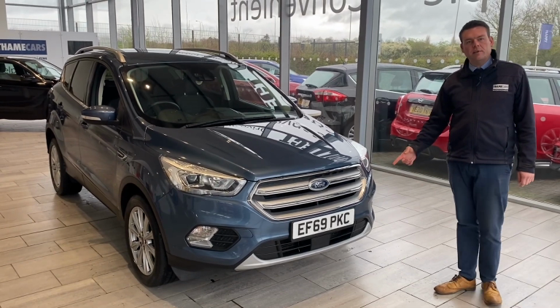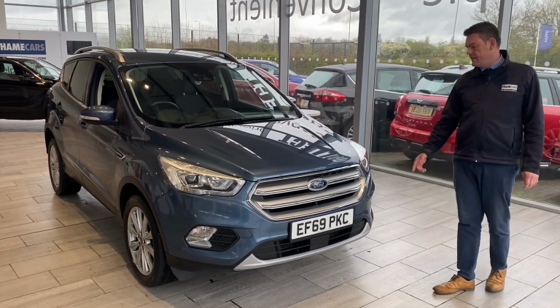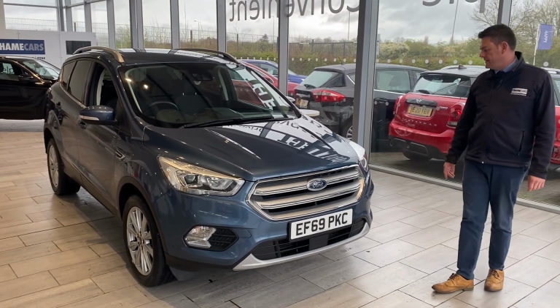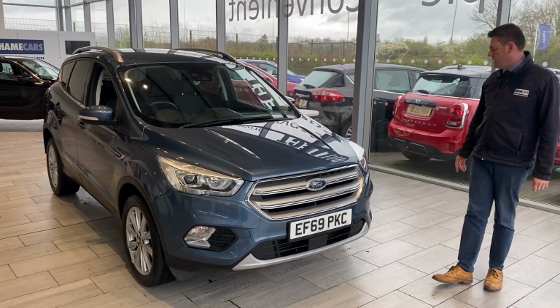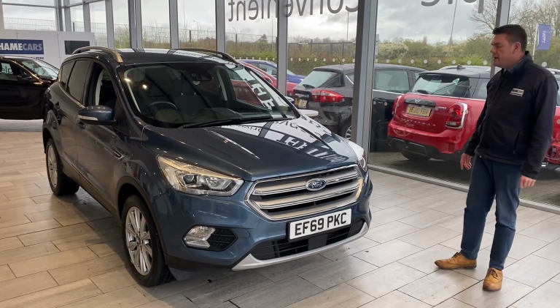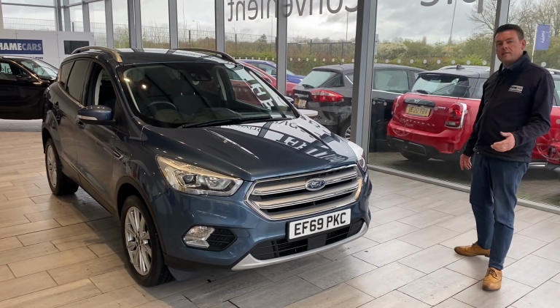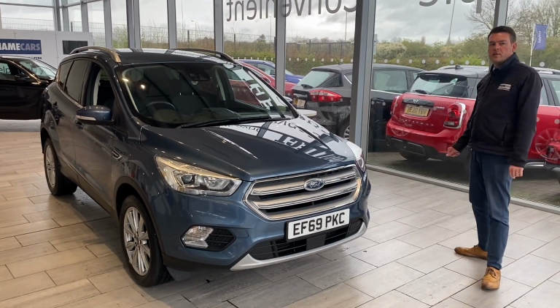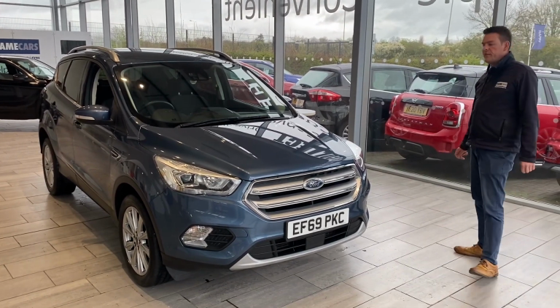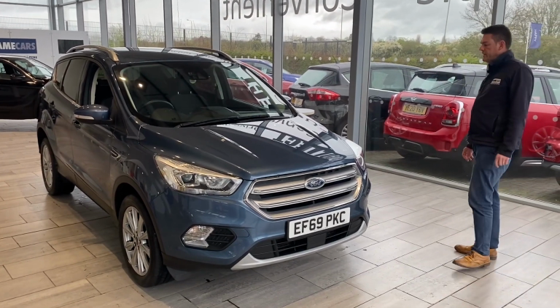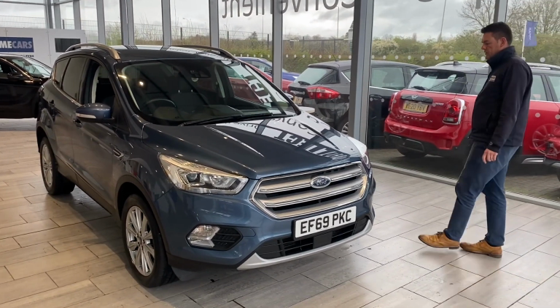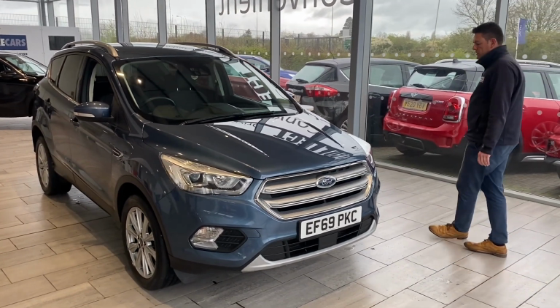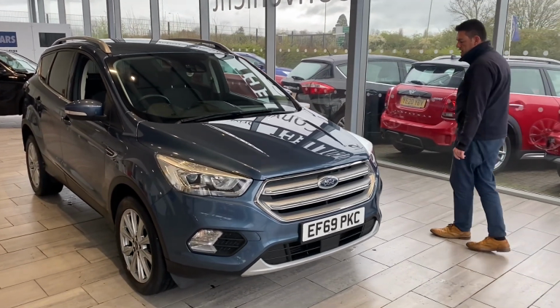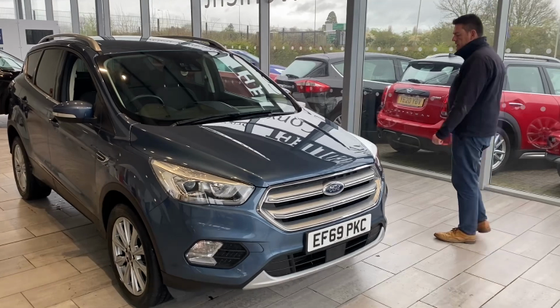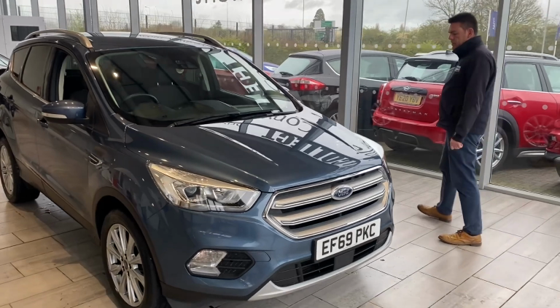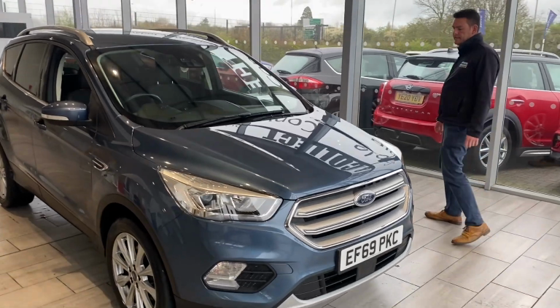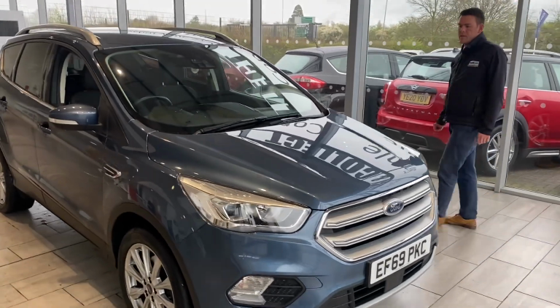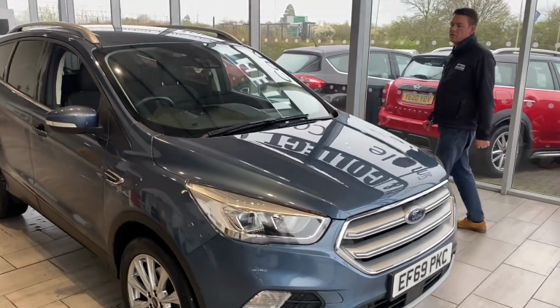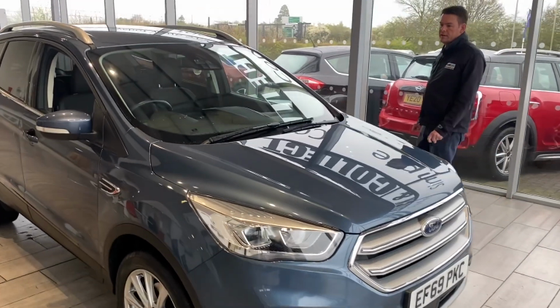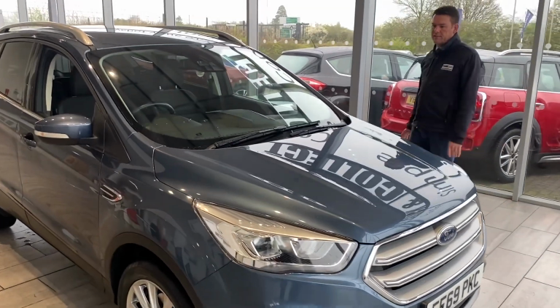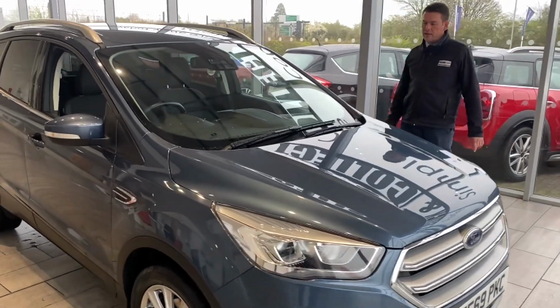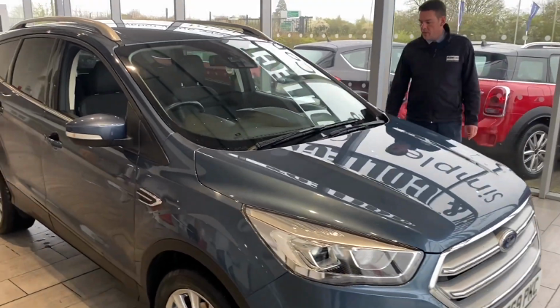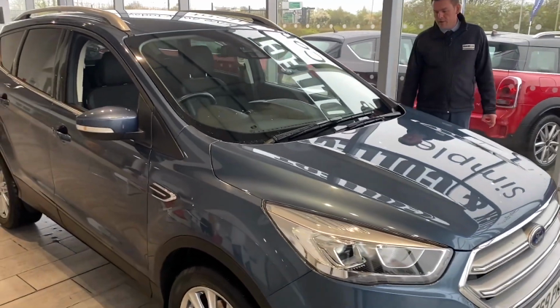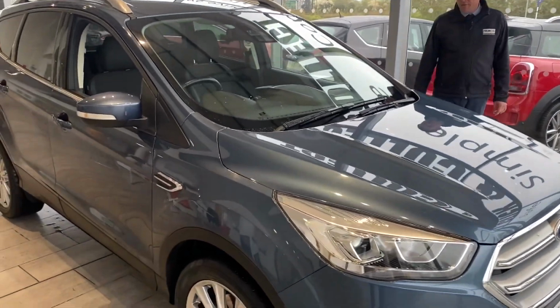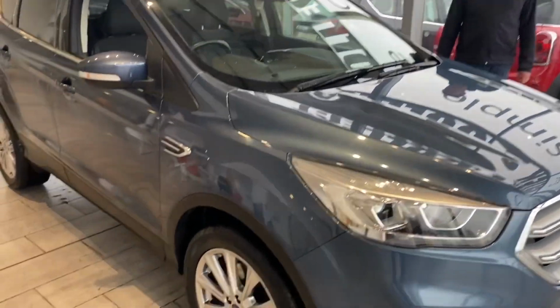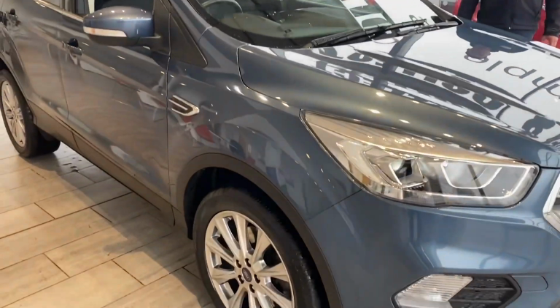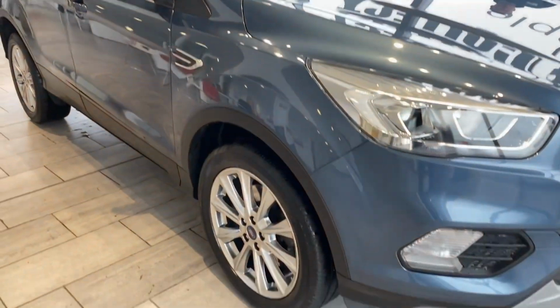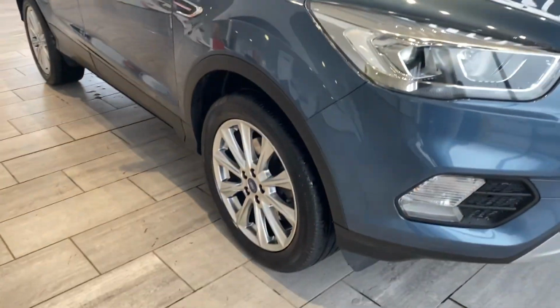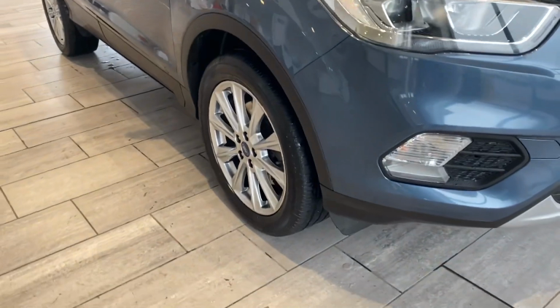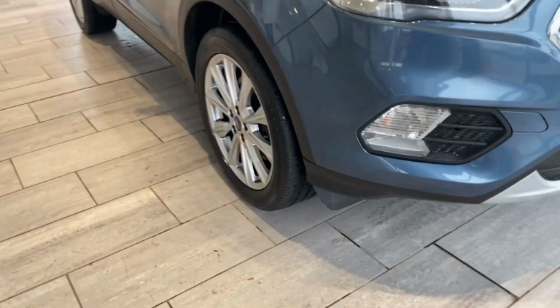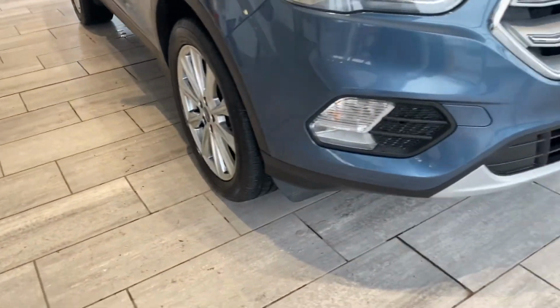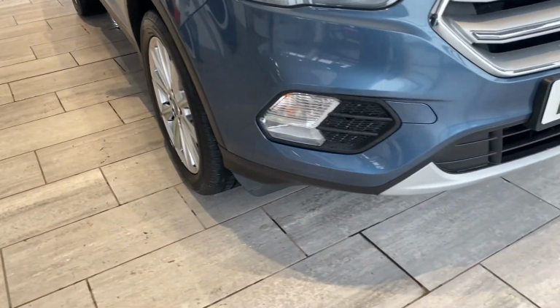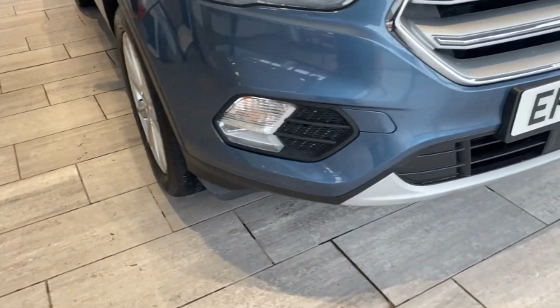2019 plate, it's done just over 56,000 miles. Nice spec on these — it's a manual 2.0 diesel EcoBlue, Euro 6 compliant, so it's fine for the low emission zones.